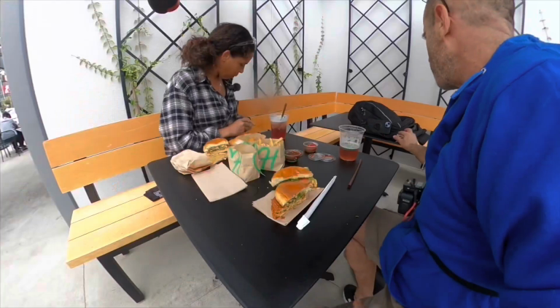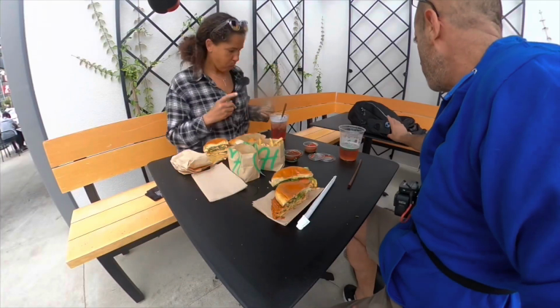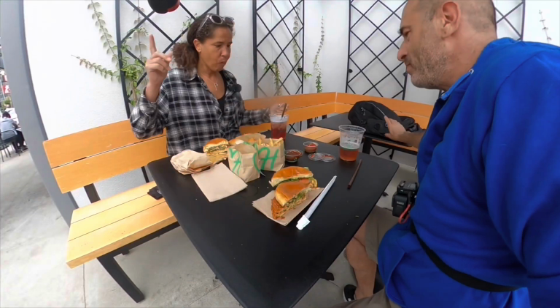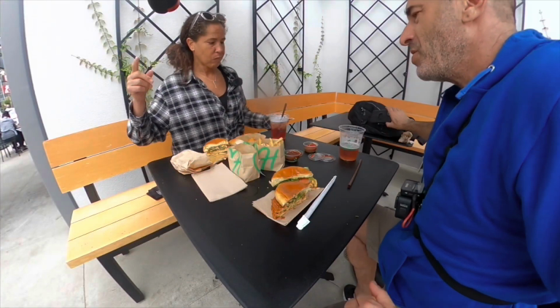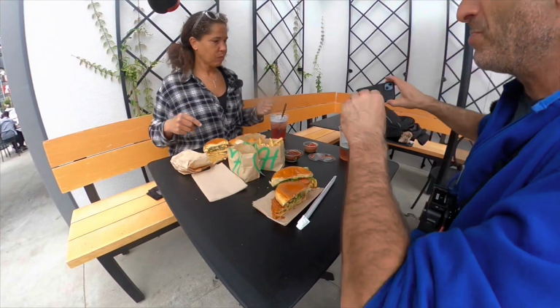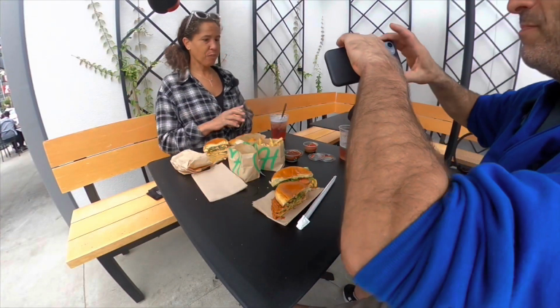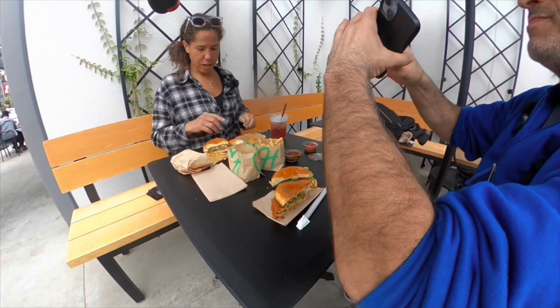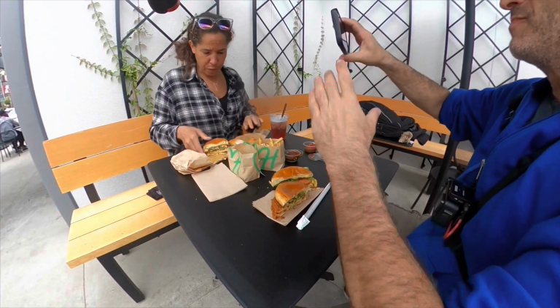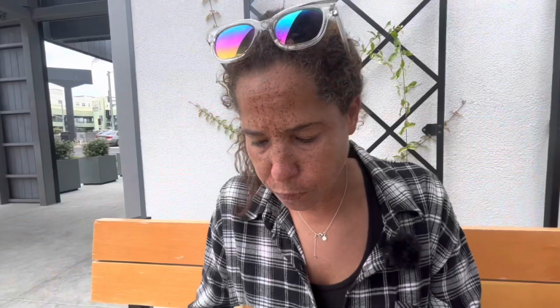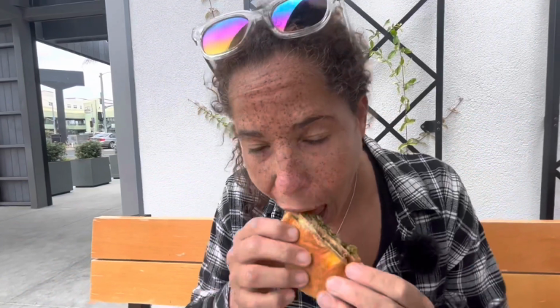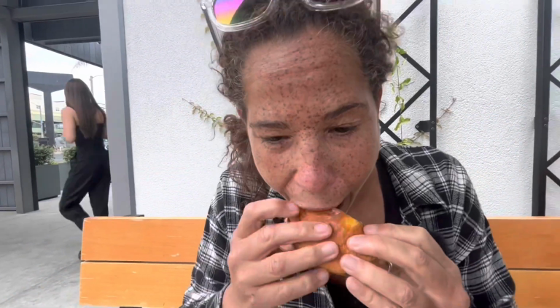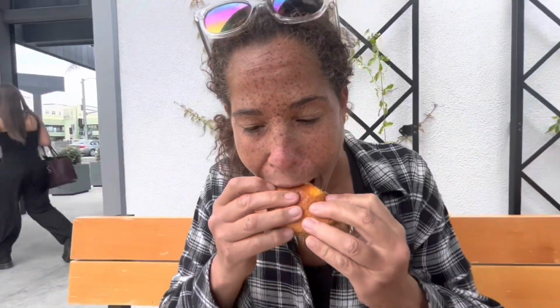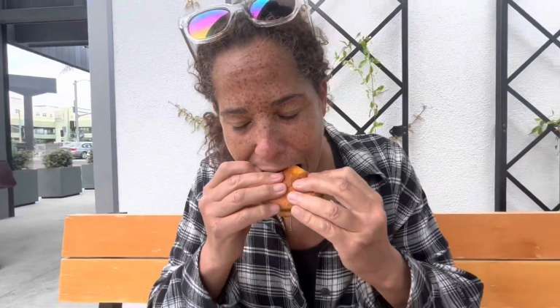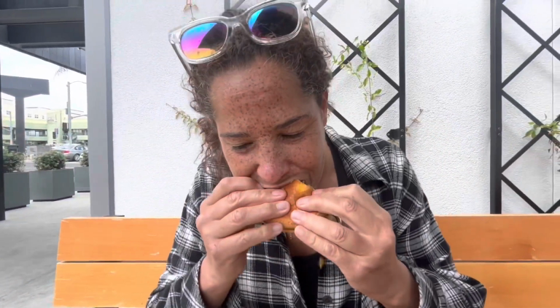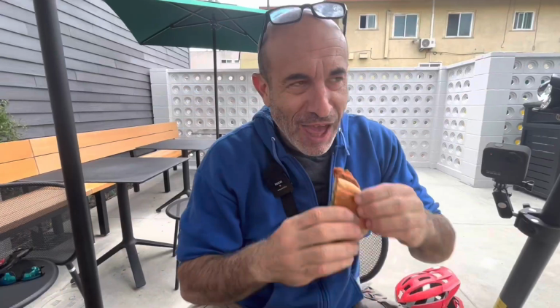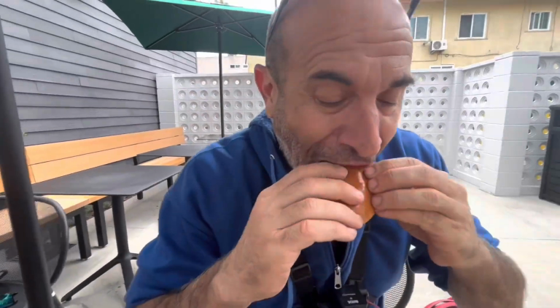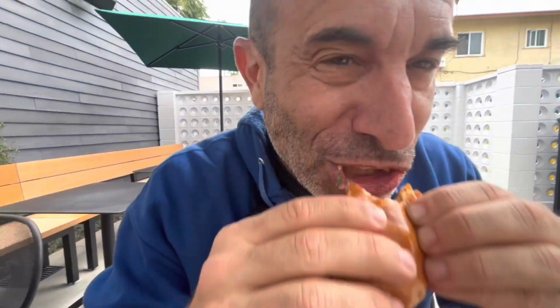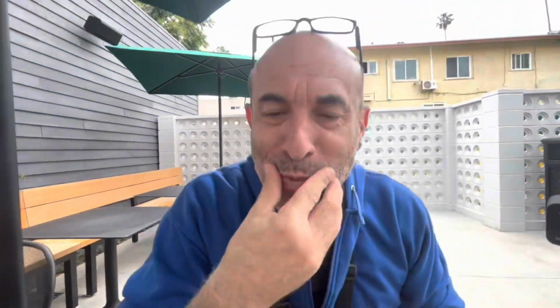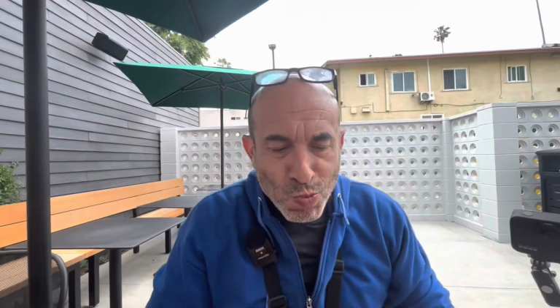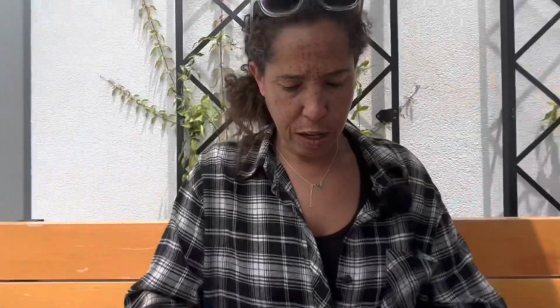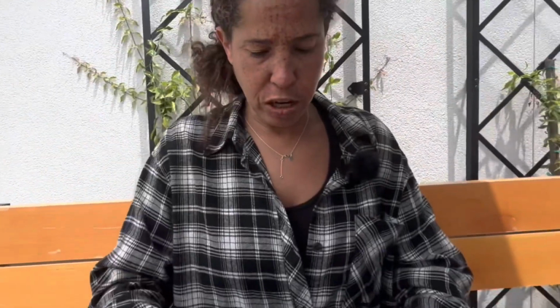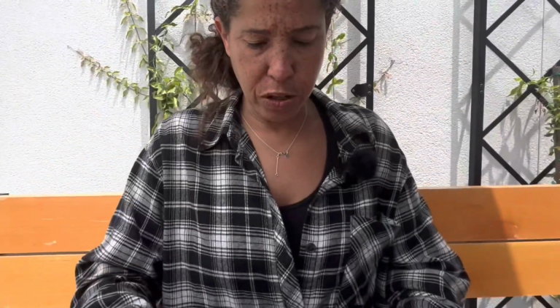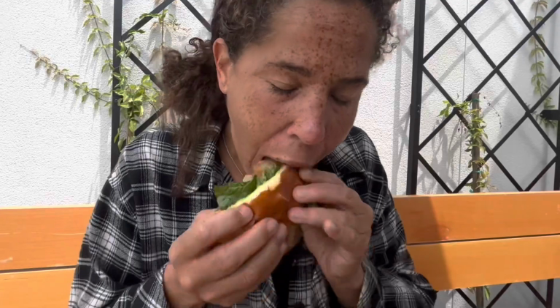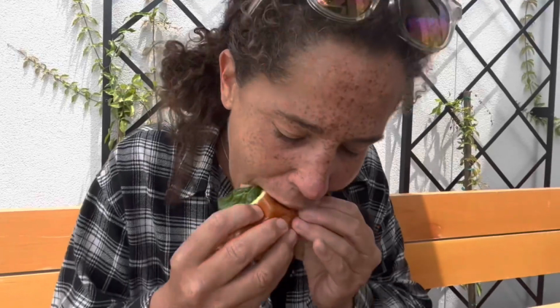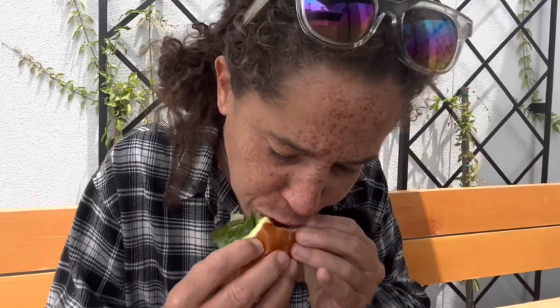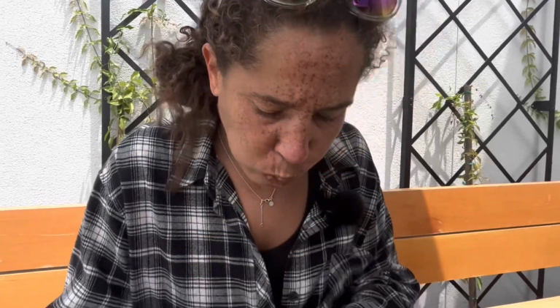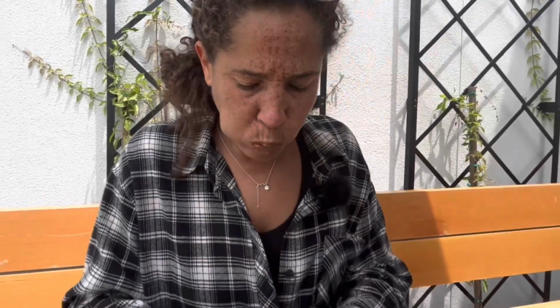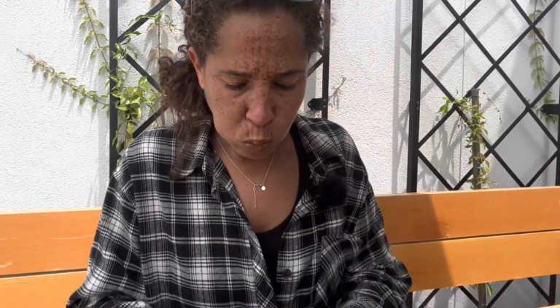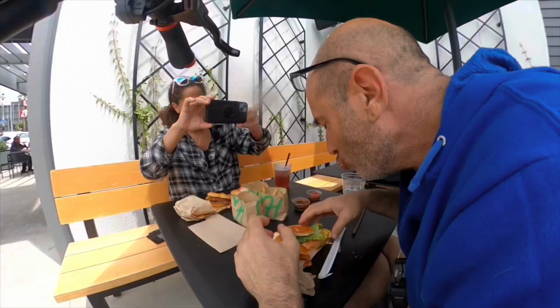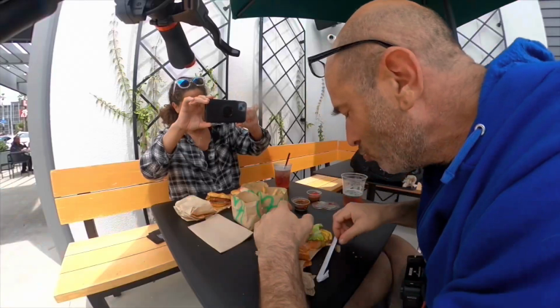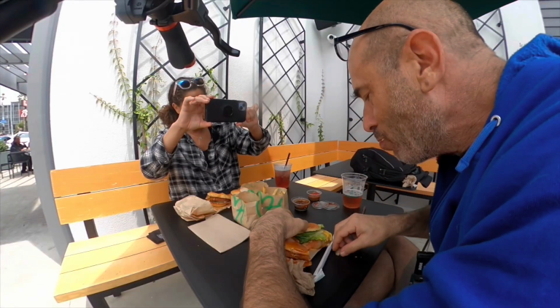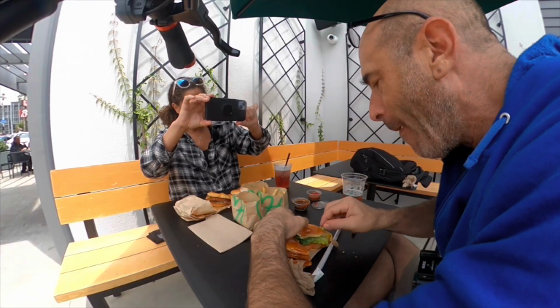Are you ready to take your first bite? All right, here we go. I can't even taste it.